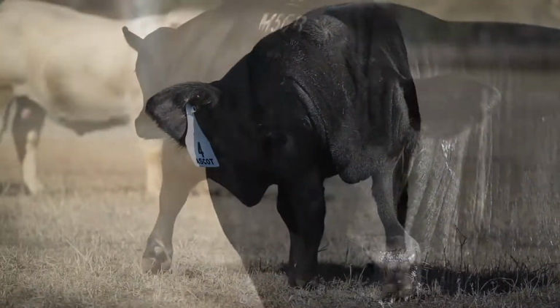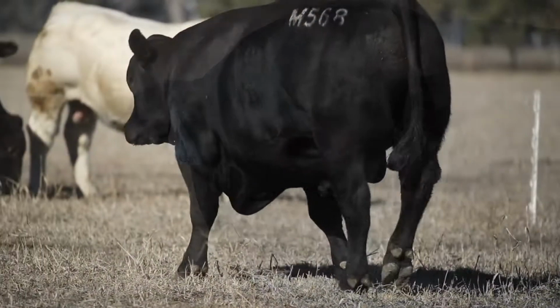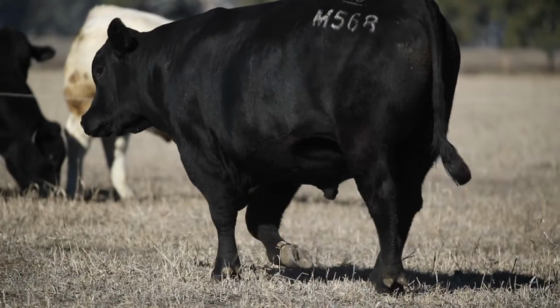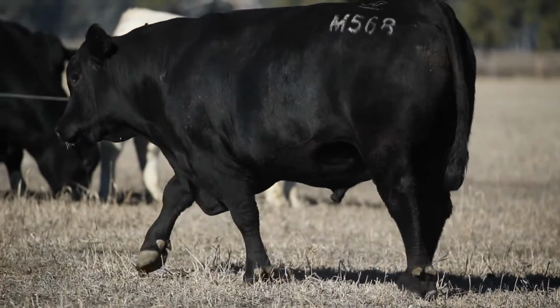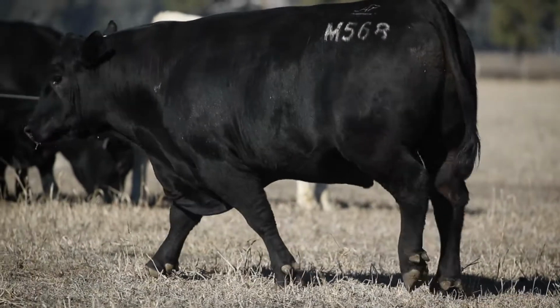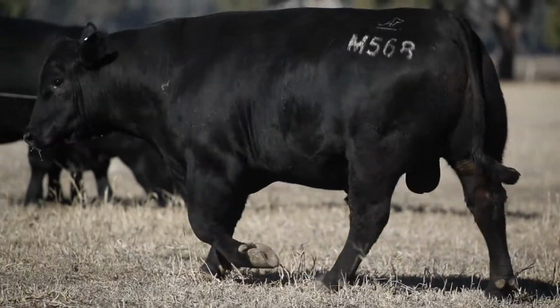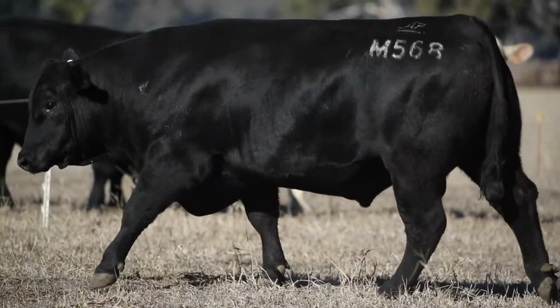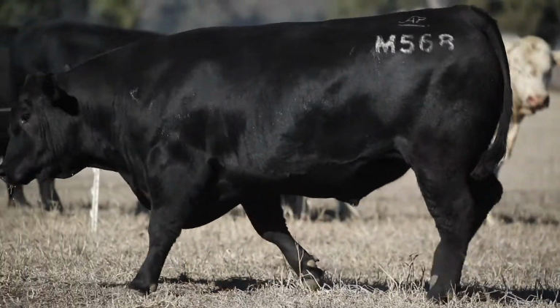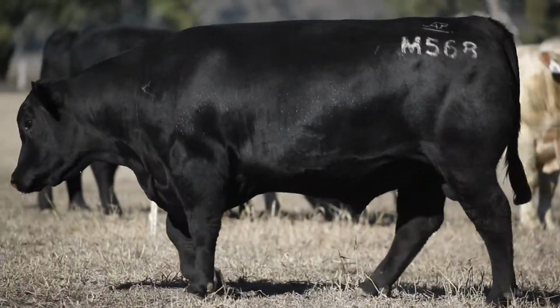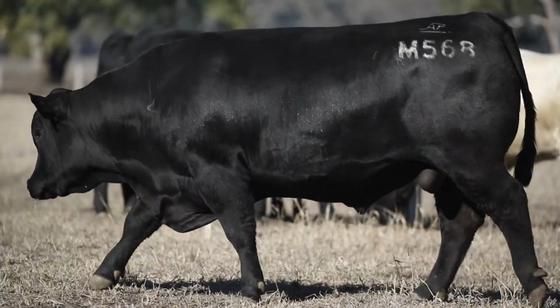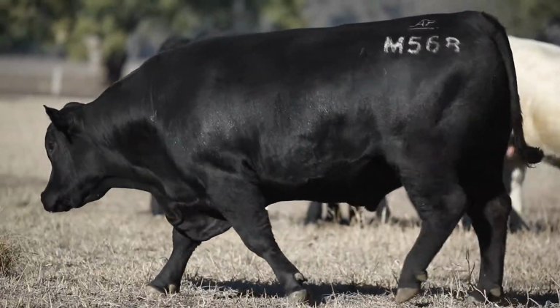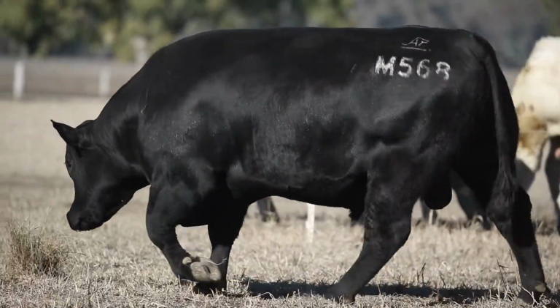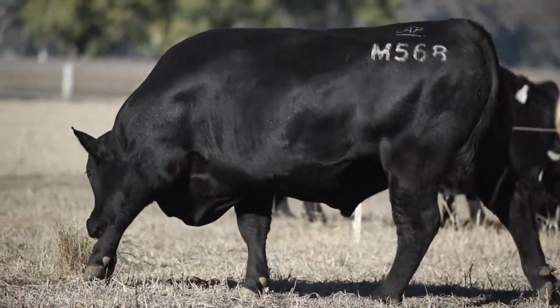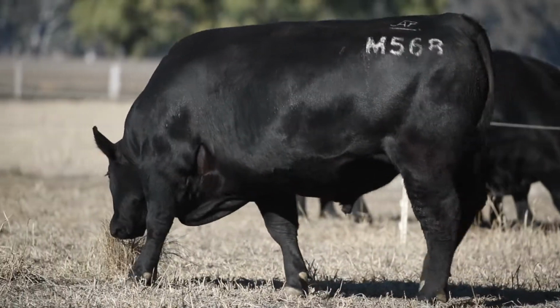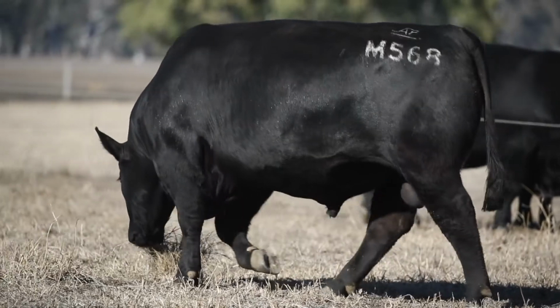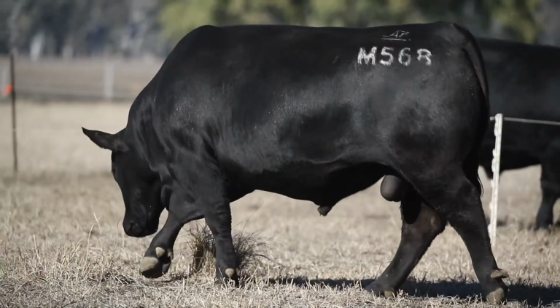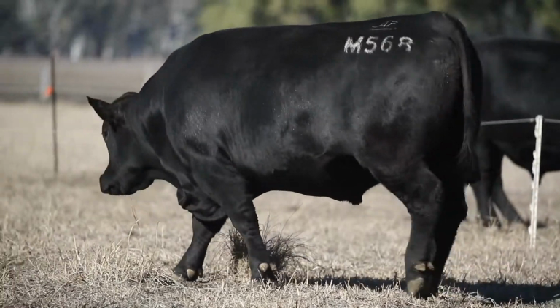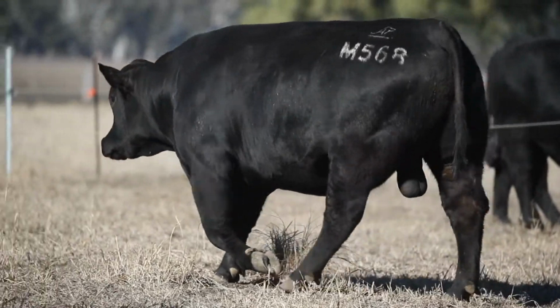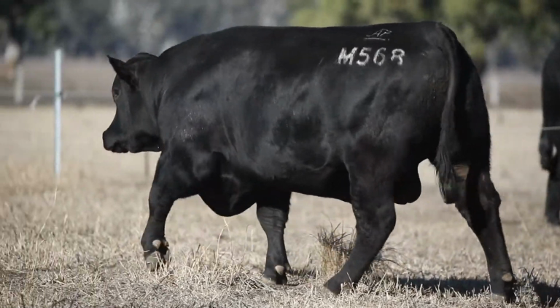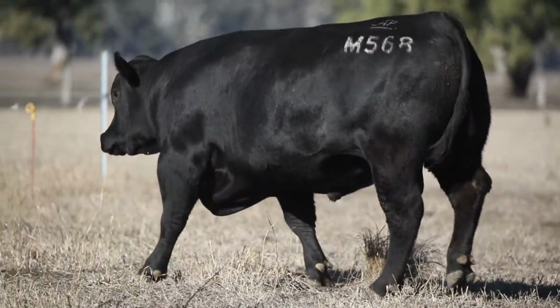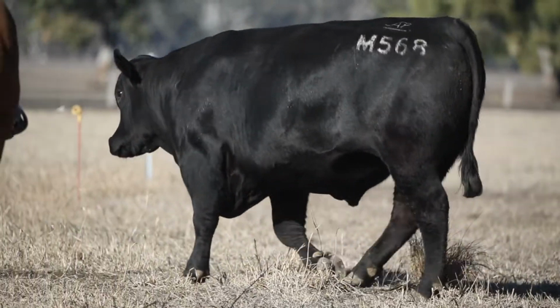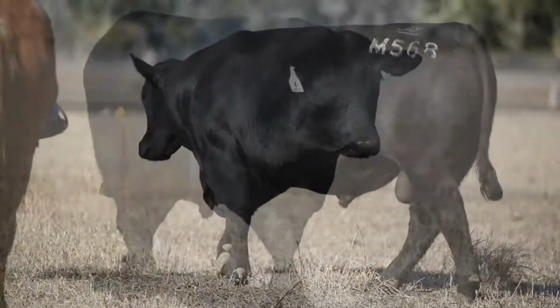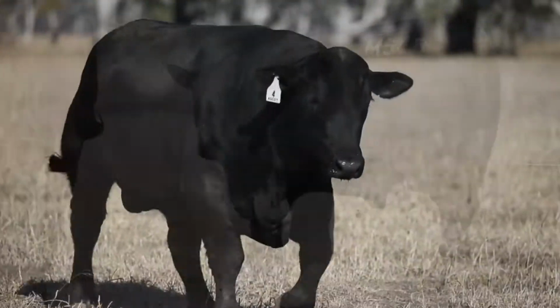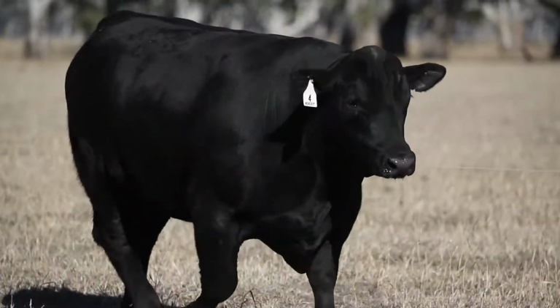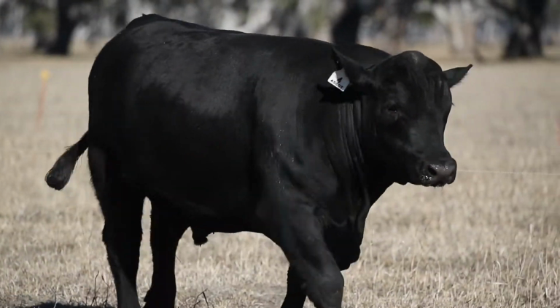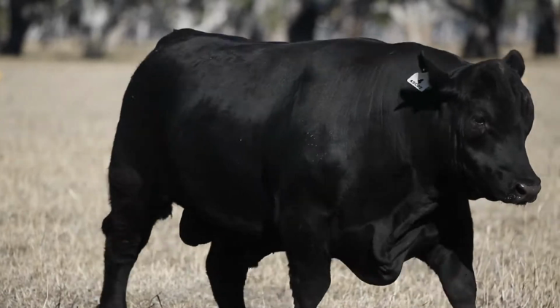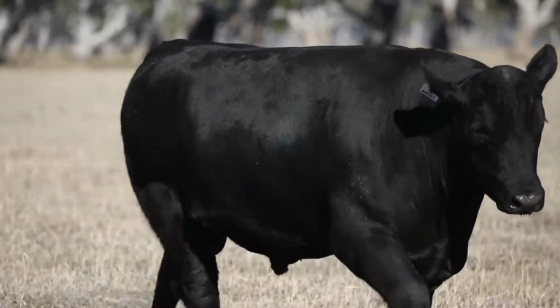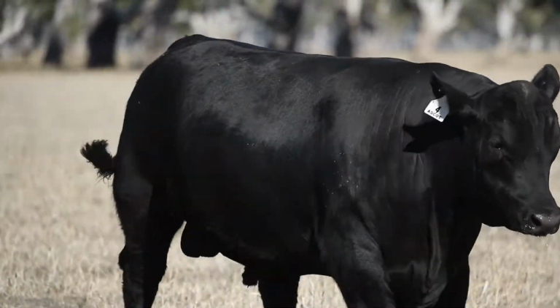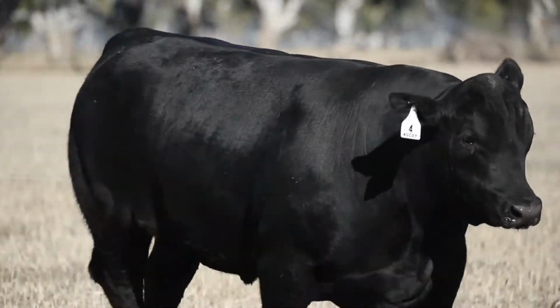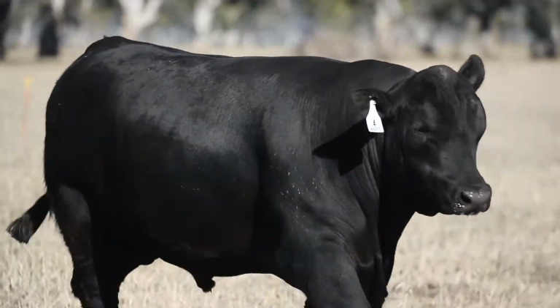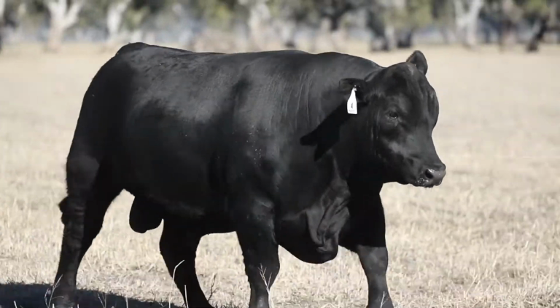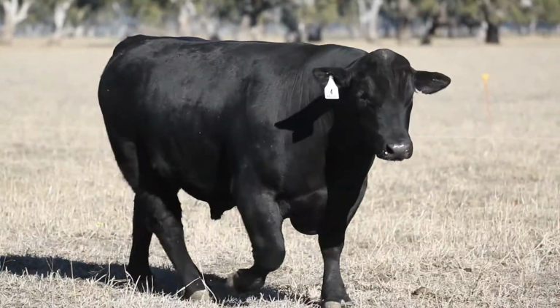And a lovely set of carcass, and a lovely set of EBVs all around. Yes Ben, really good balance of EBVs, top 10% for all growth traits, top 10% for Scrodle and top 20% for IMF in Ribbon Rumpfats — those beautiful carcass figures actually.